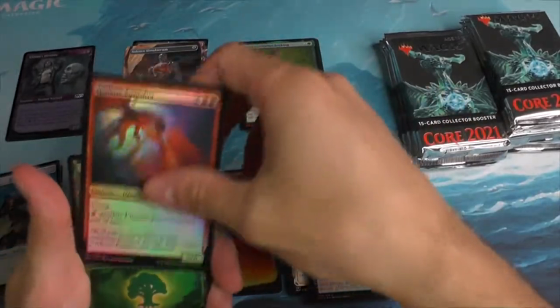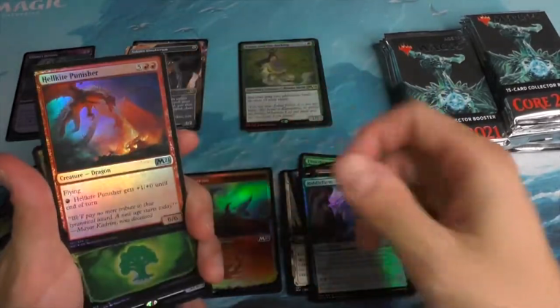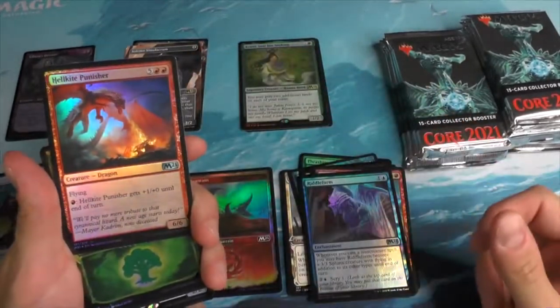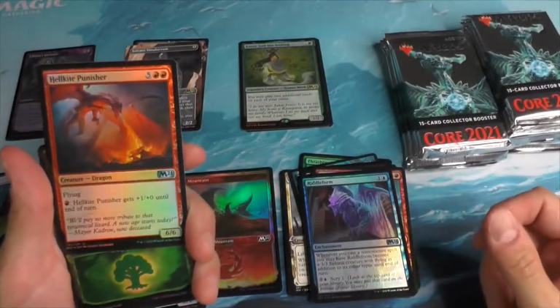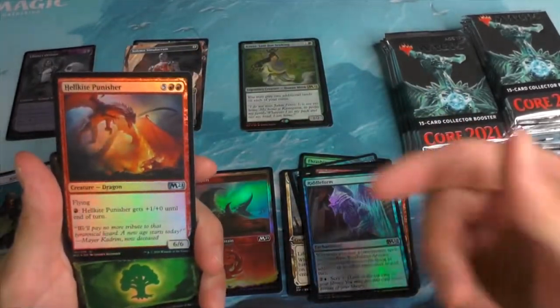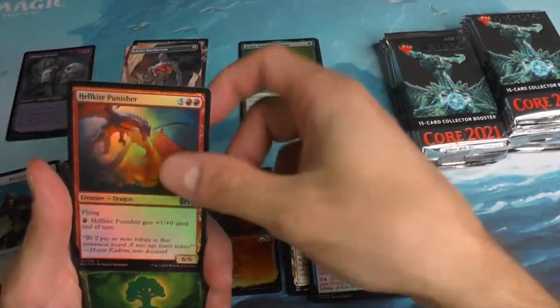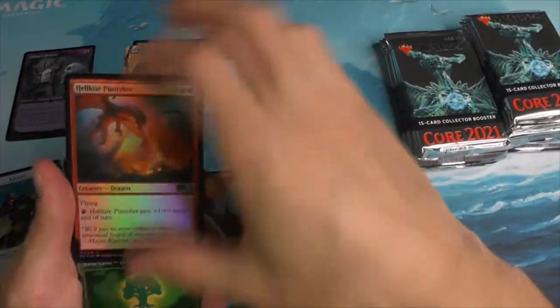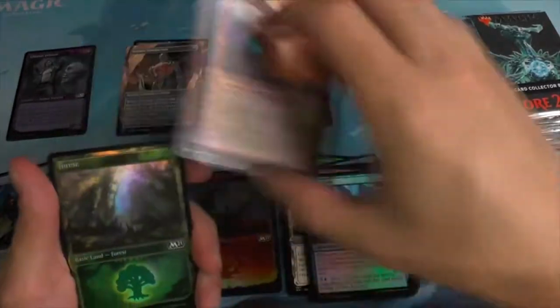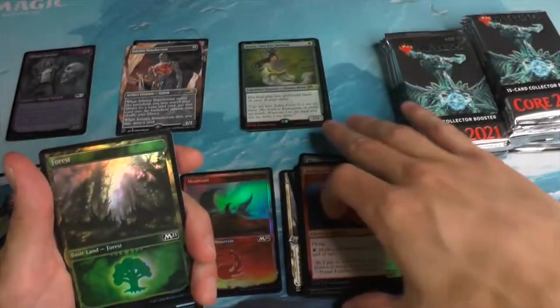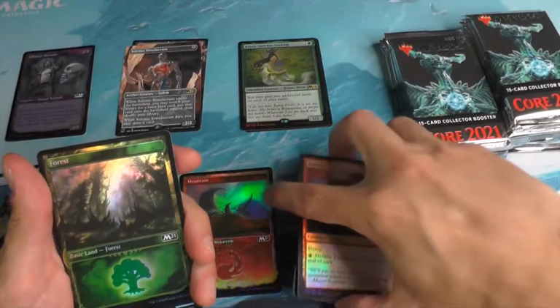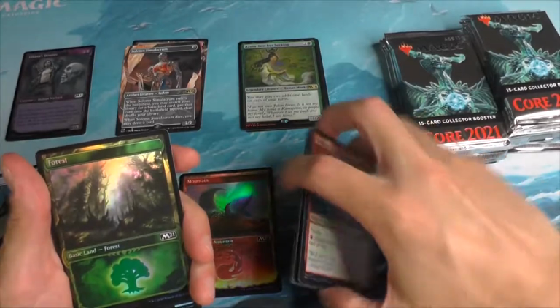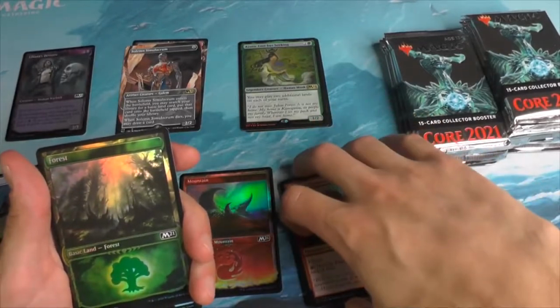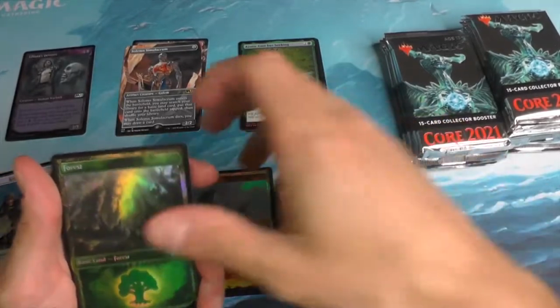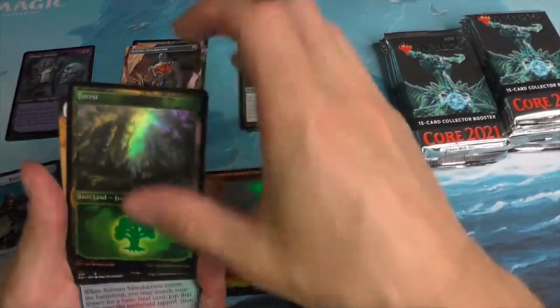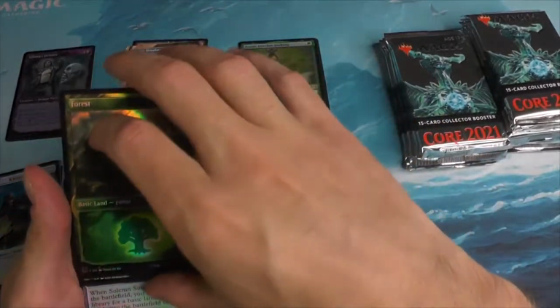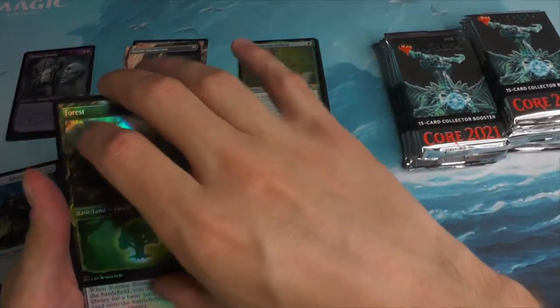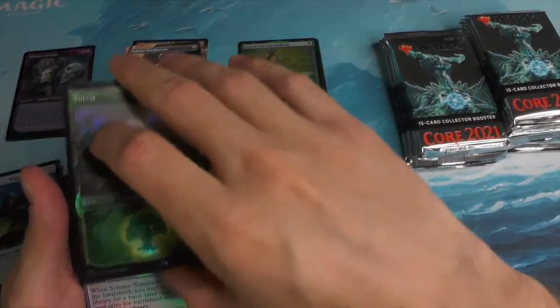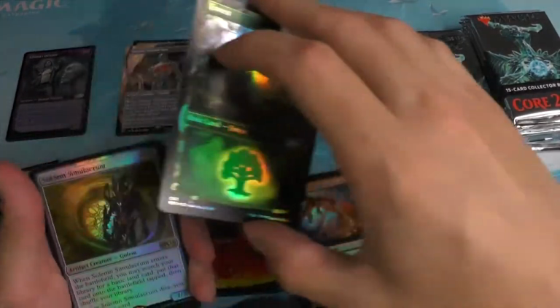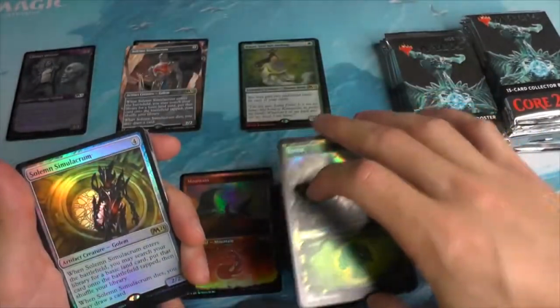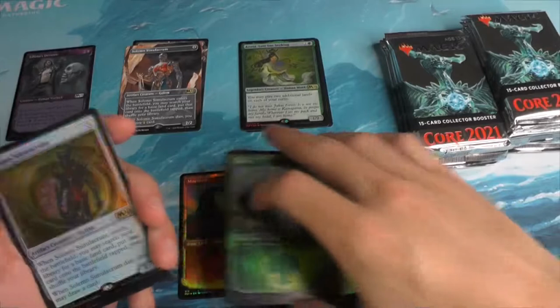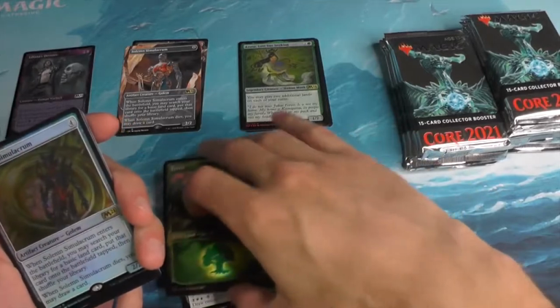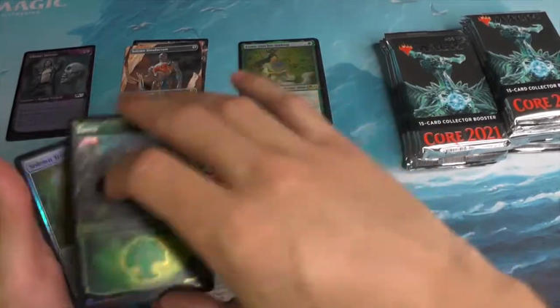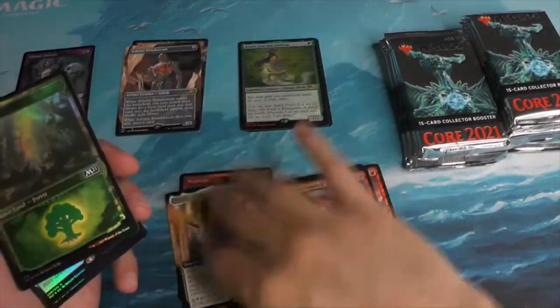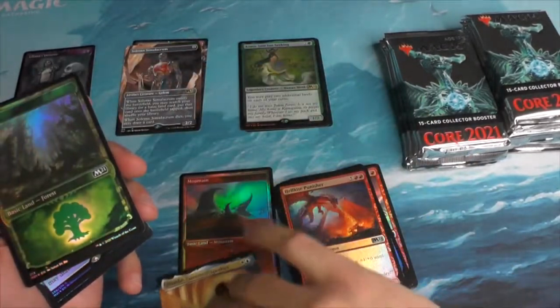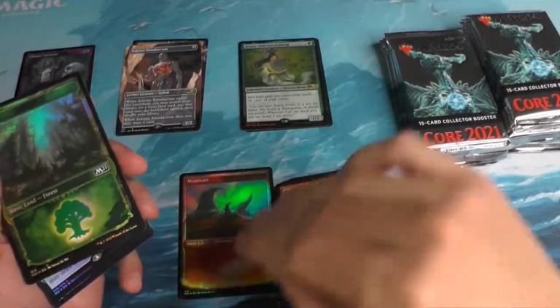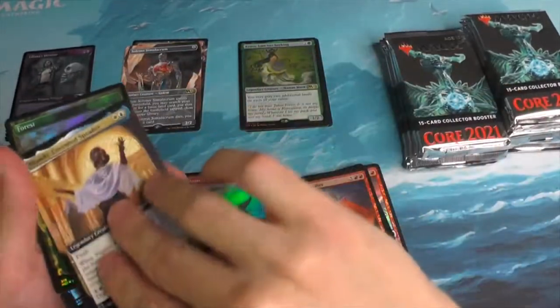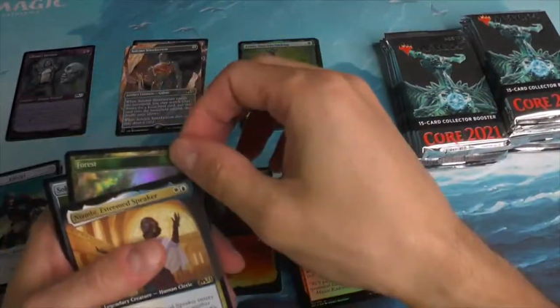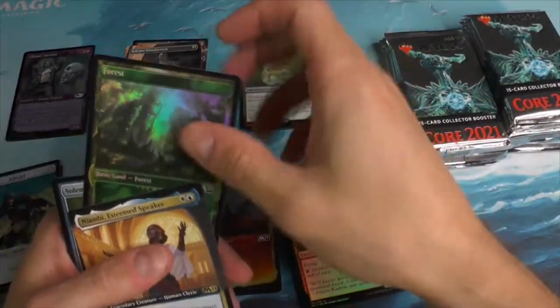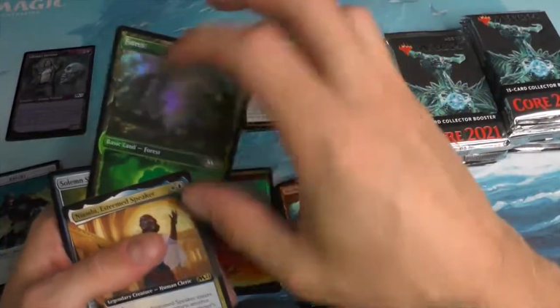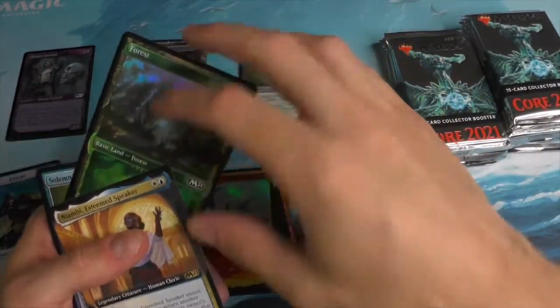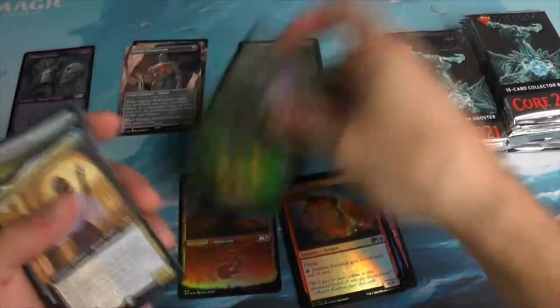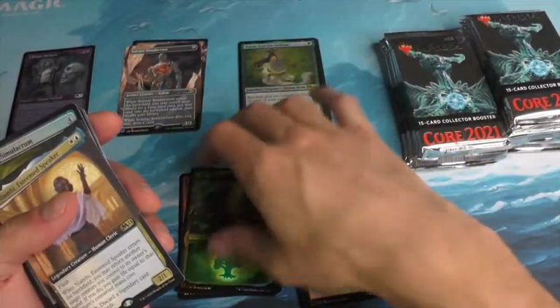The Hellkite Punisher. I remember the part I really wanted back when I was playing Mirage was the Crimson Hellkite. And I finally got it. It's a fun card — still play with it to this day.